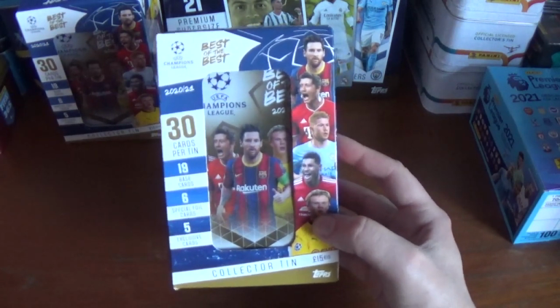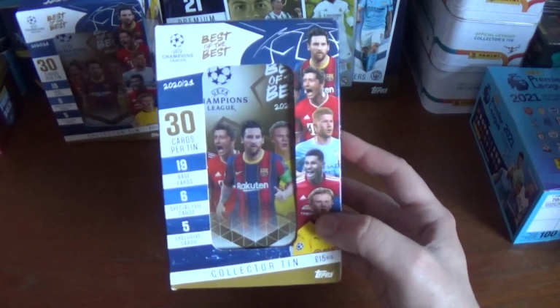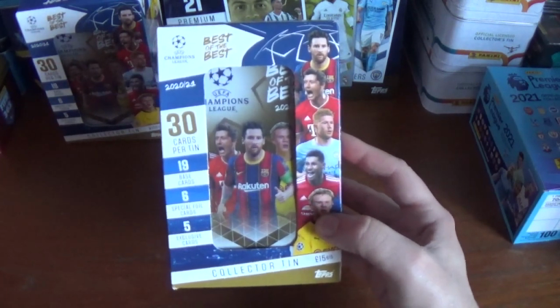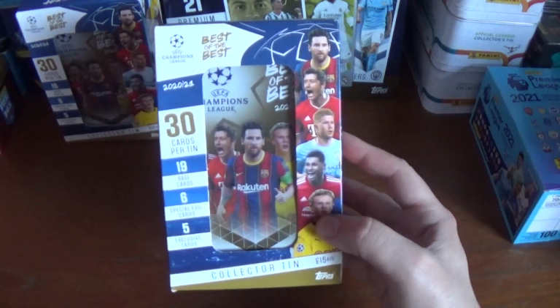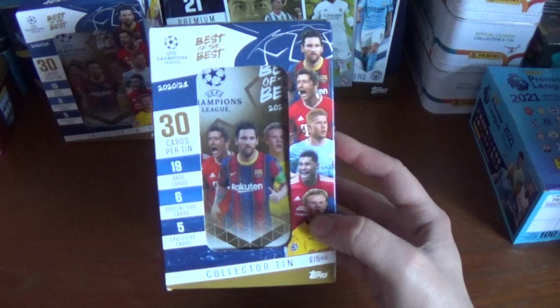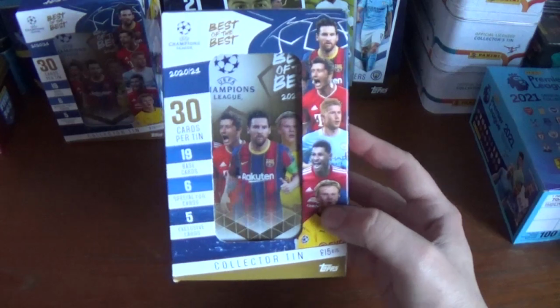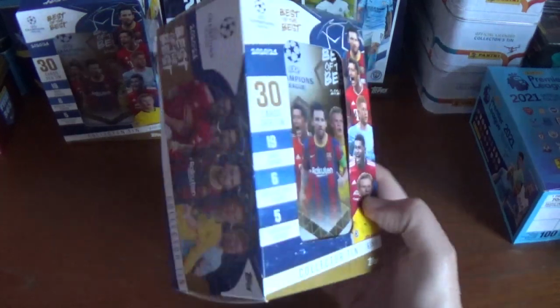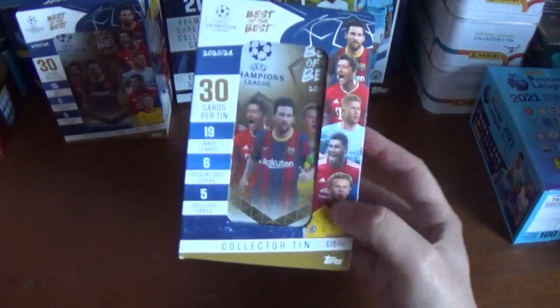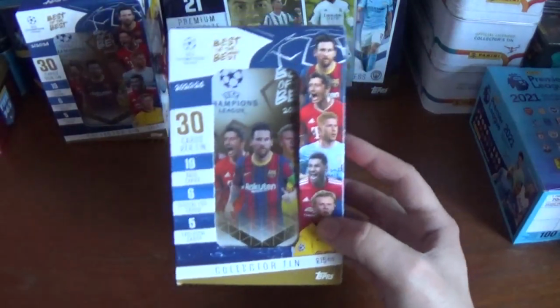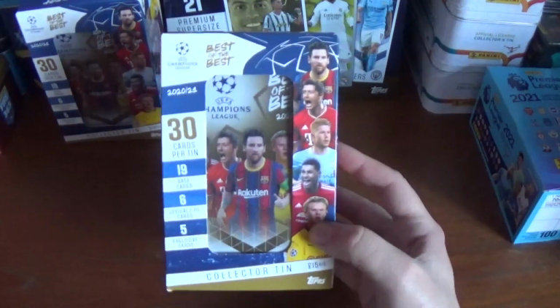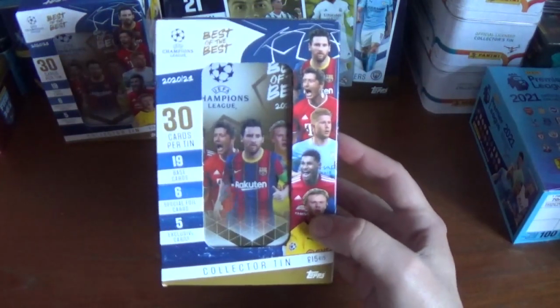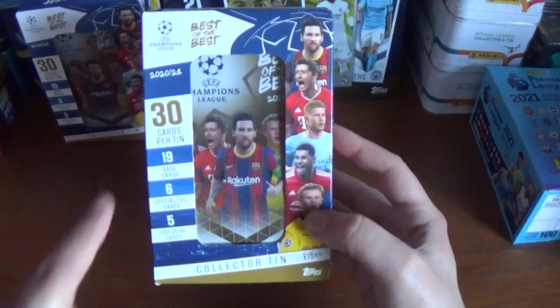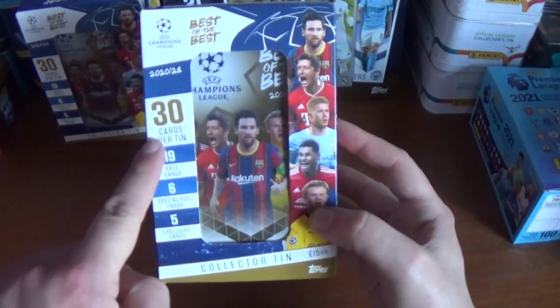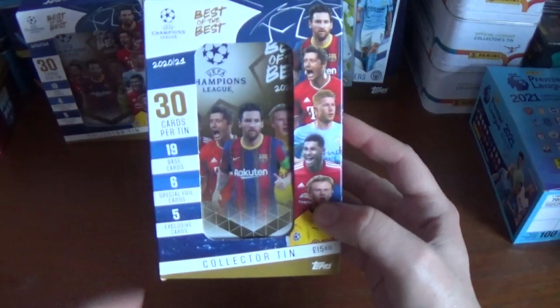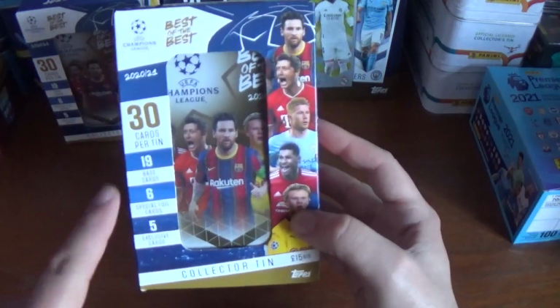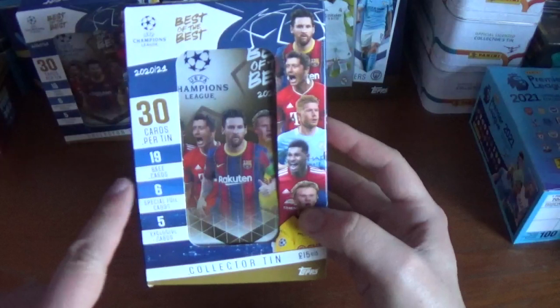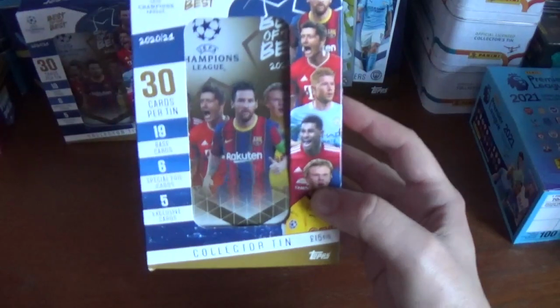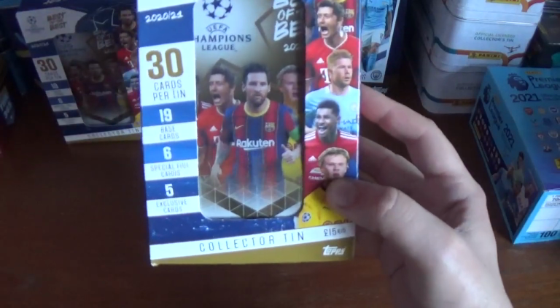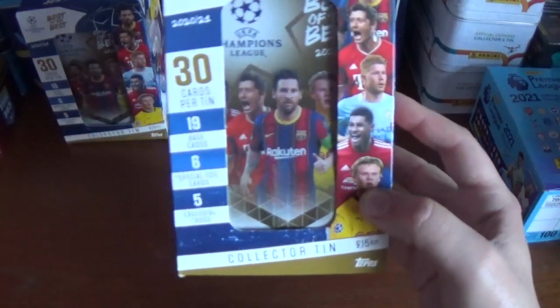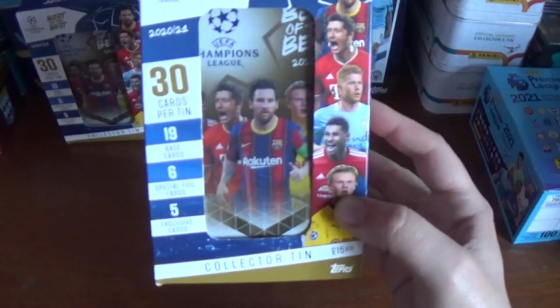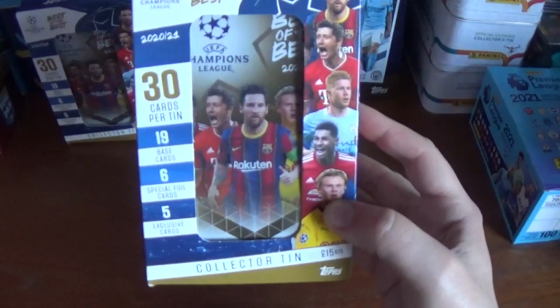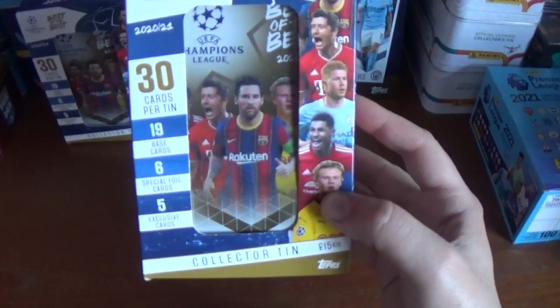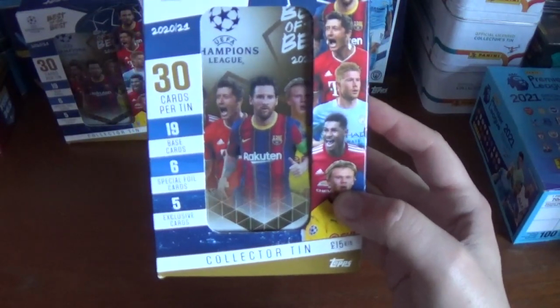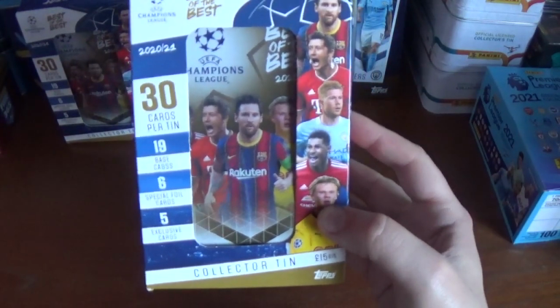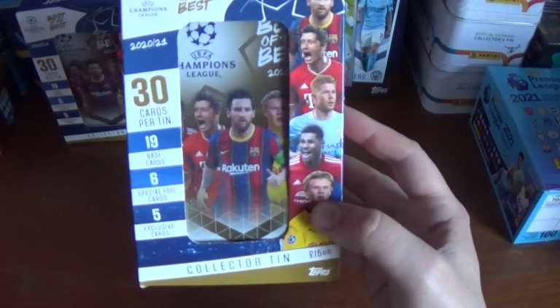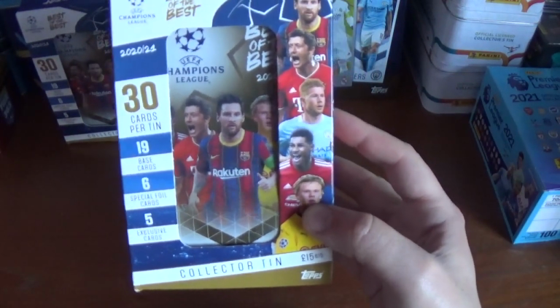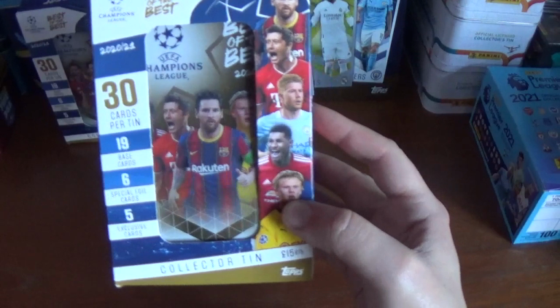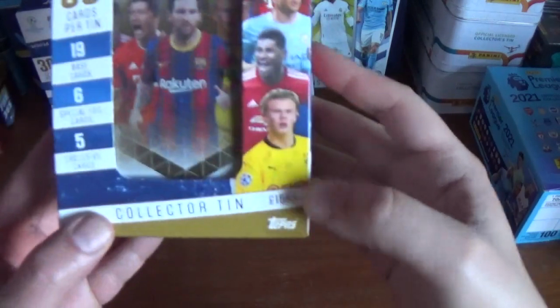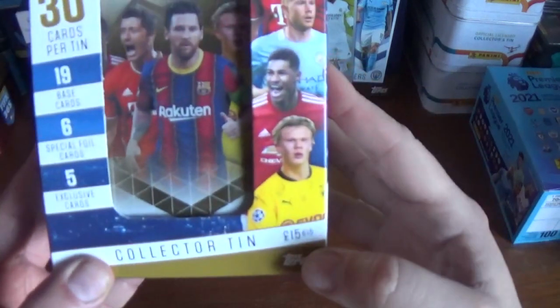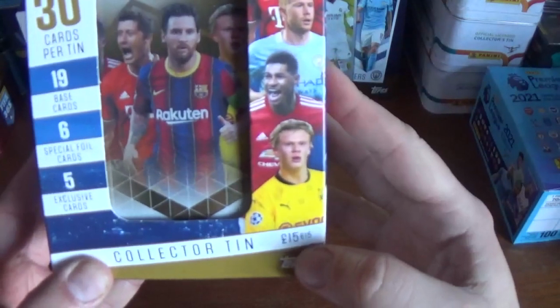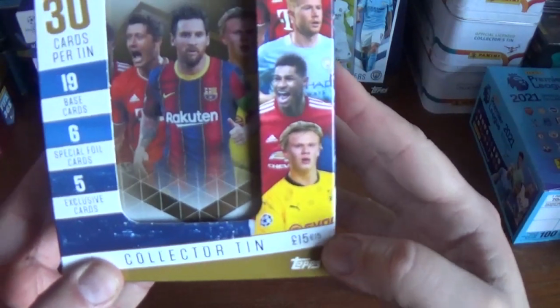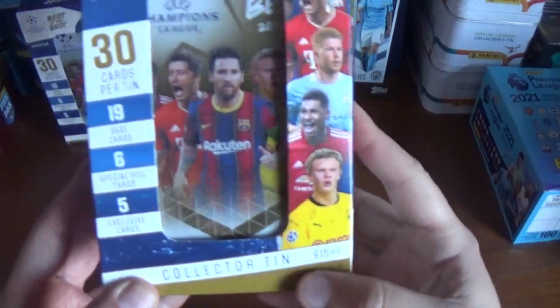Now inside this collector tin, nicely housed in this cardboard packaging, you get 30 cards: 19 base cards, 6 special foil cards and 5 exclusive cards for £15 or €15.